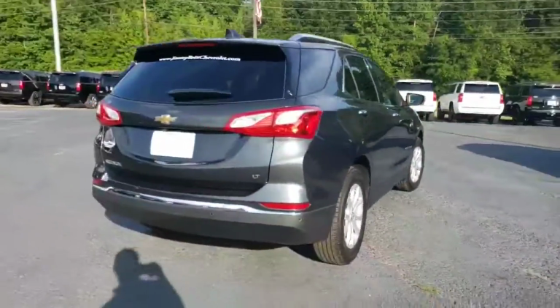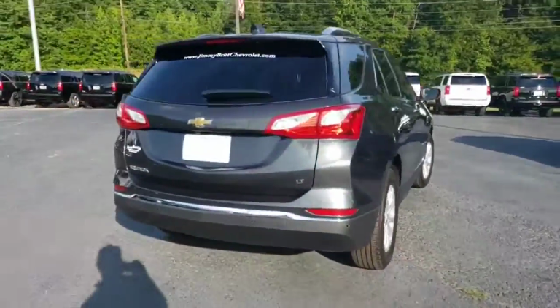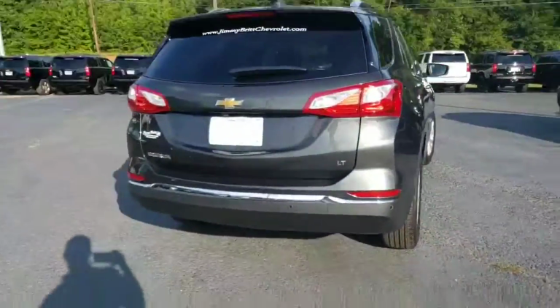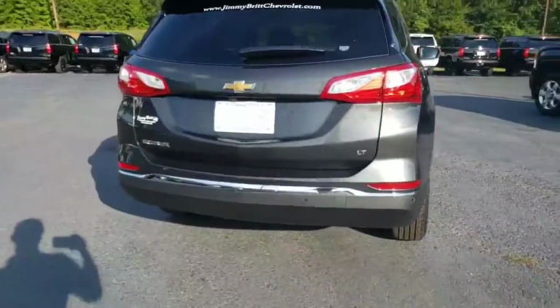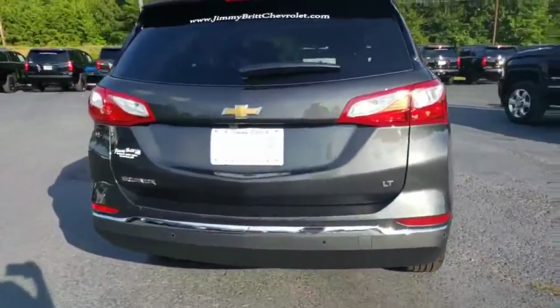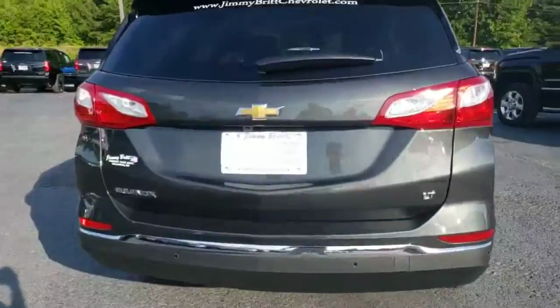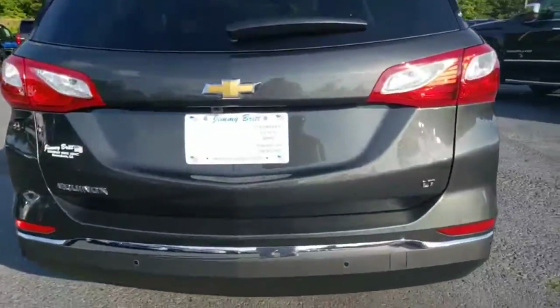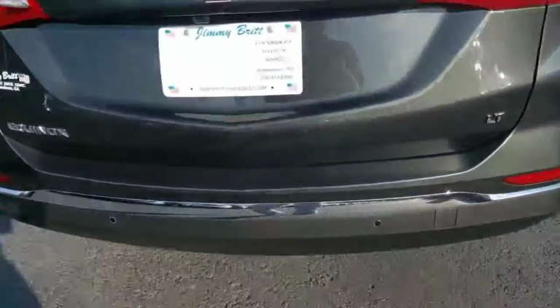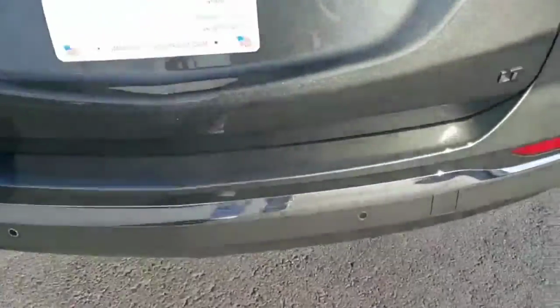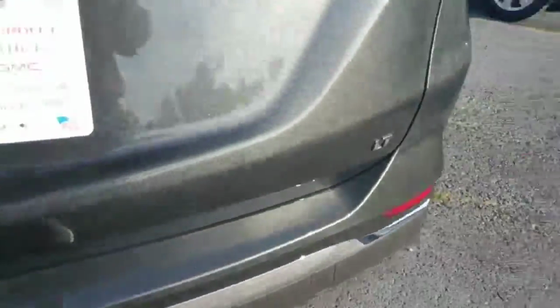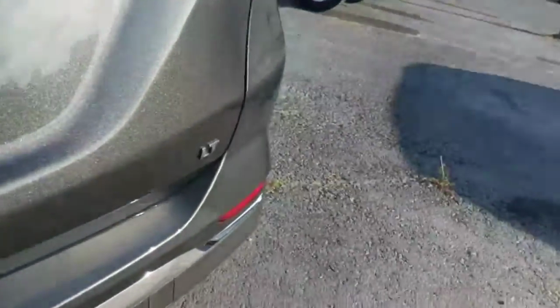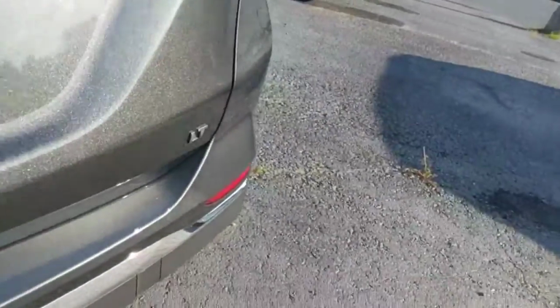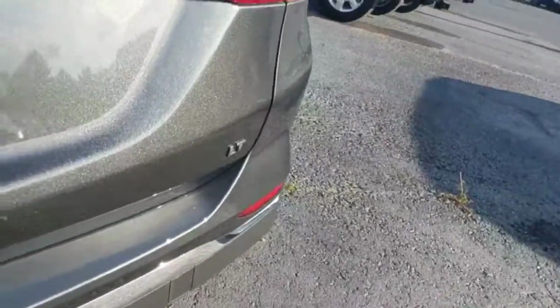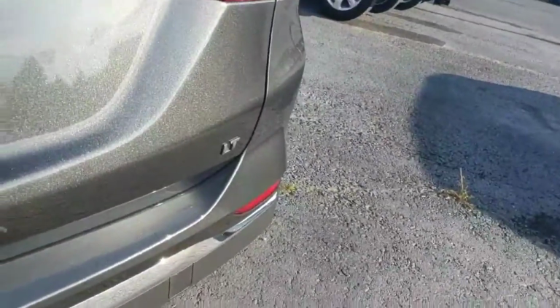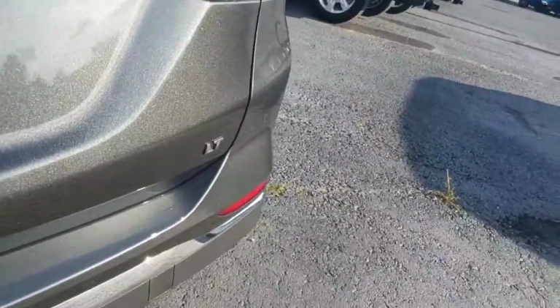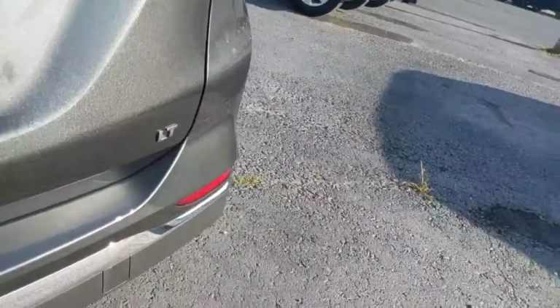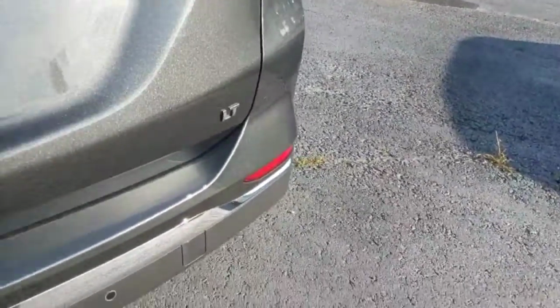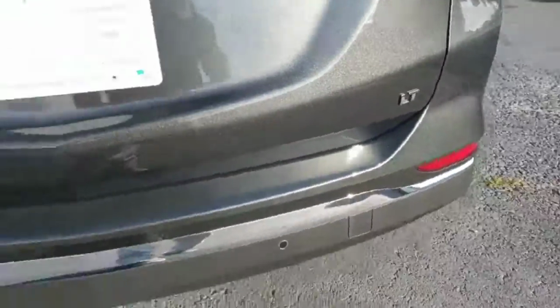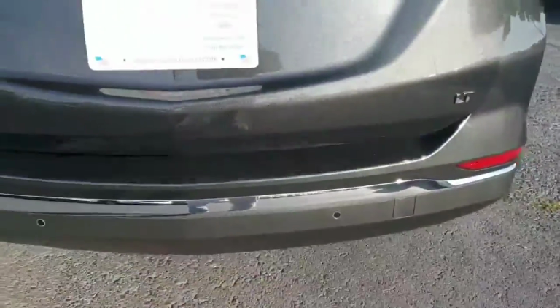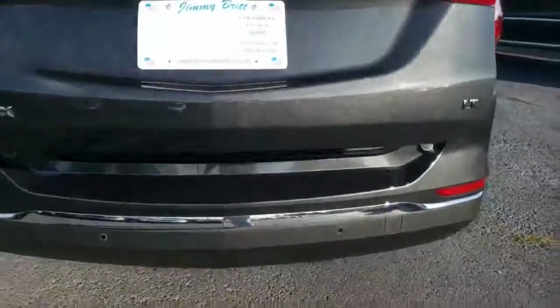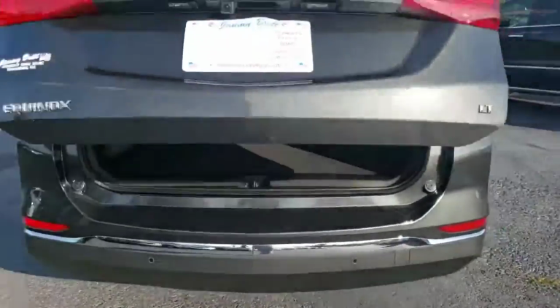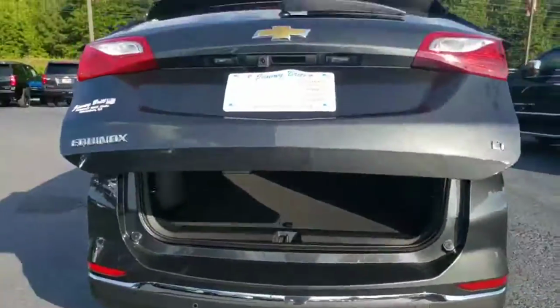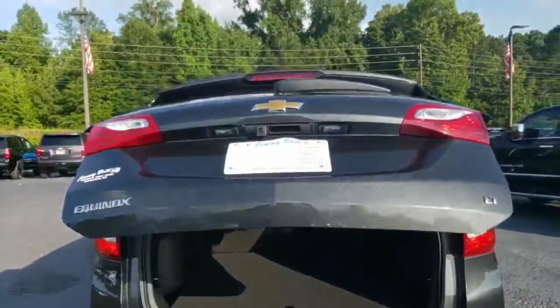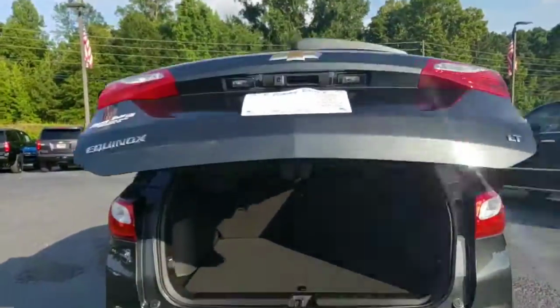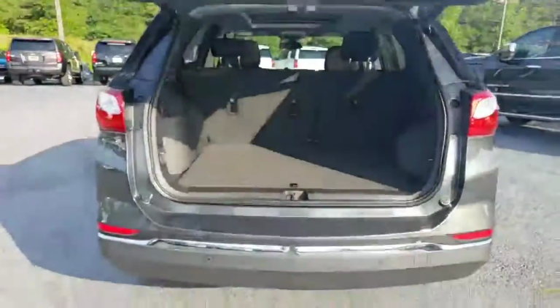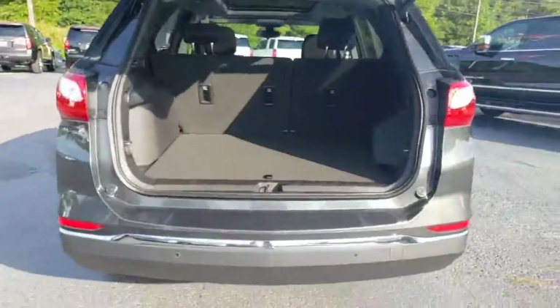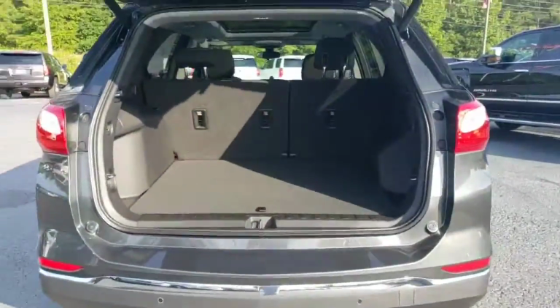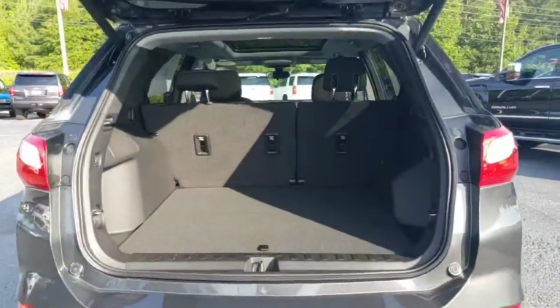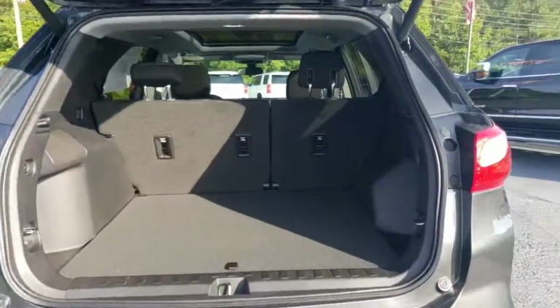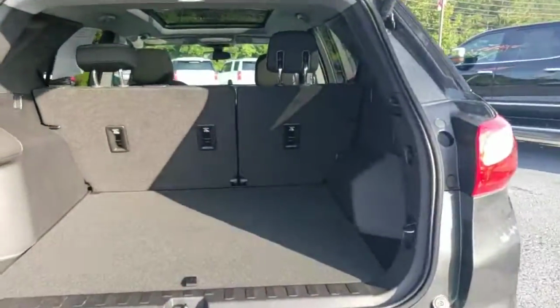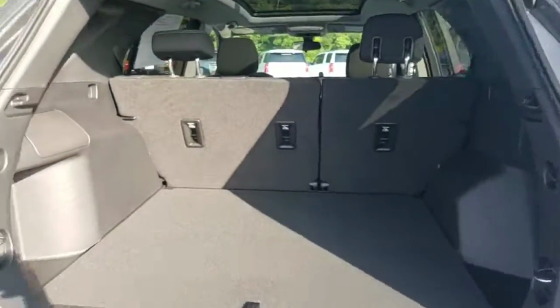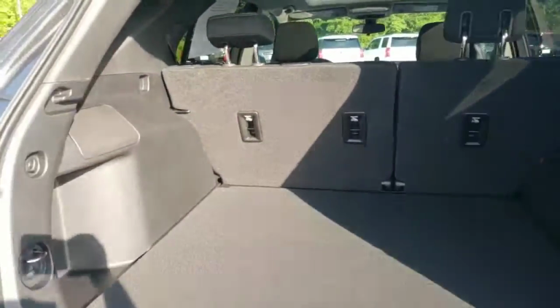It's going to have a backup camera and it's the LT trim level. It has some ultrasonic sensors back there that let you know when you're coming too close, even if you see it on the camera. It's a power lift tailgate — it opens up nice and slow.